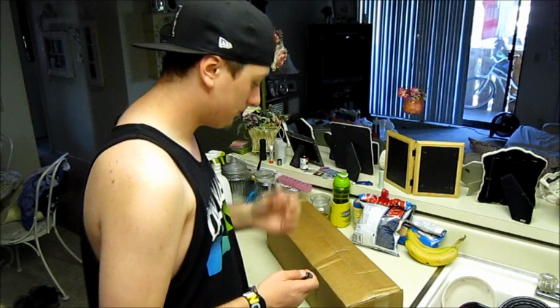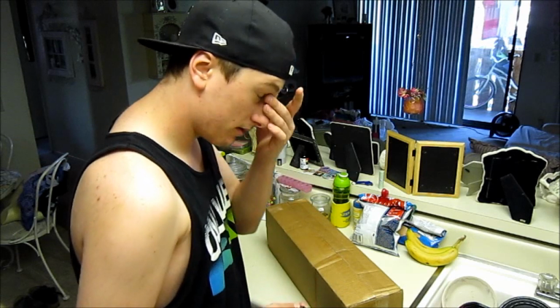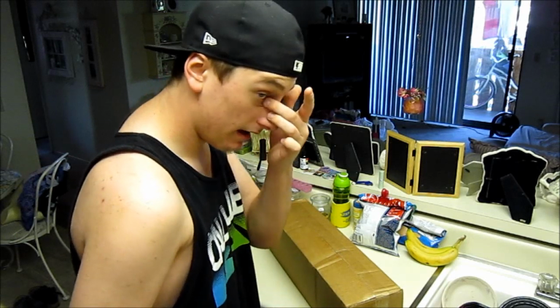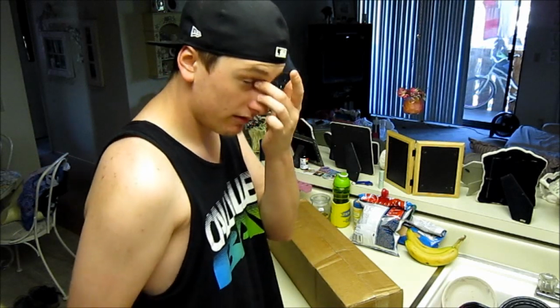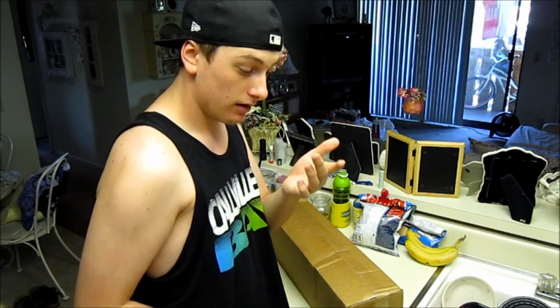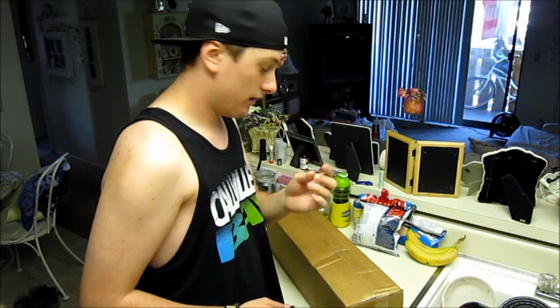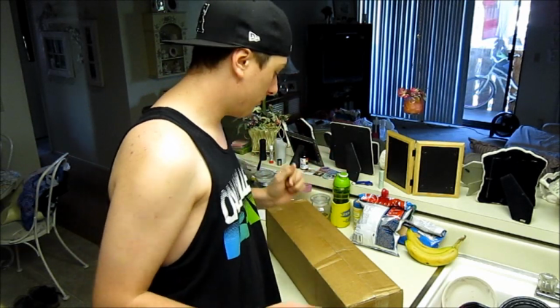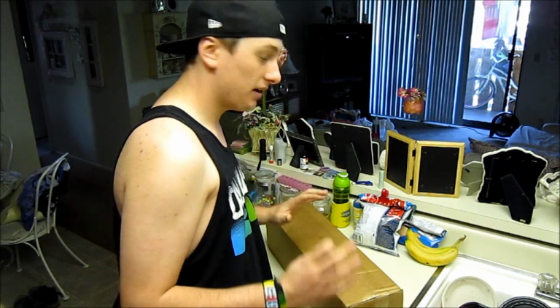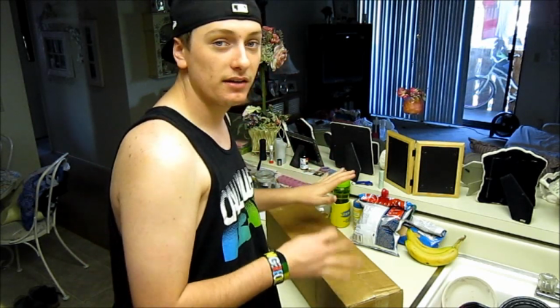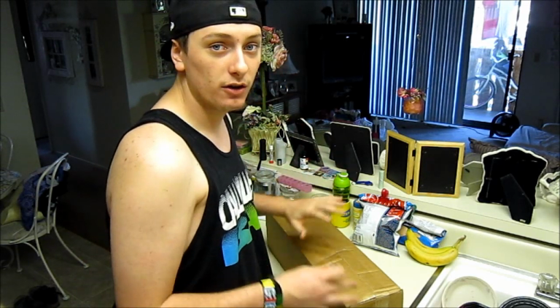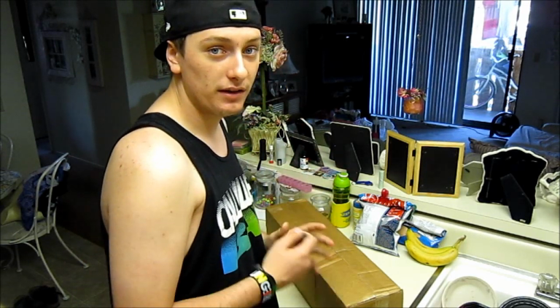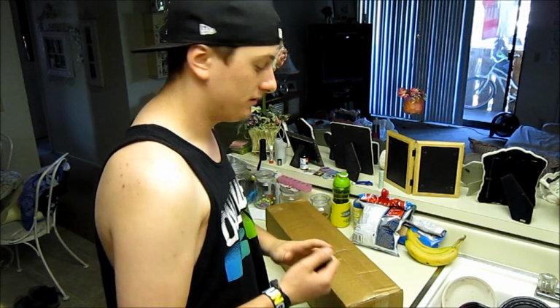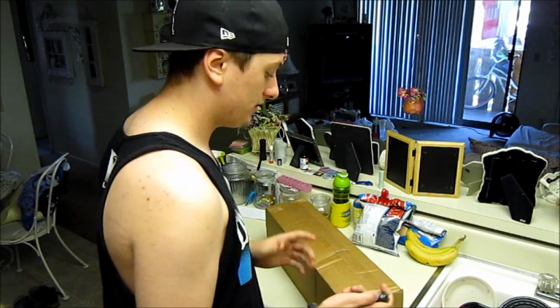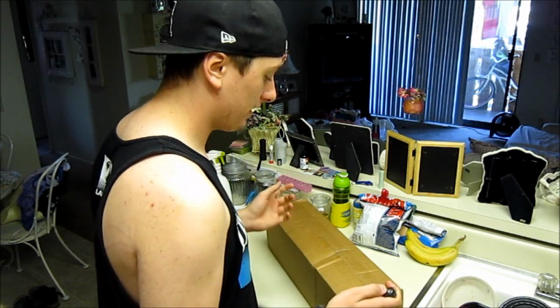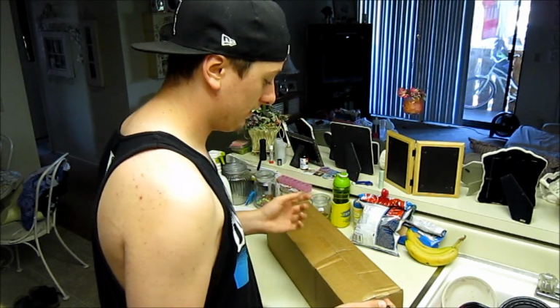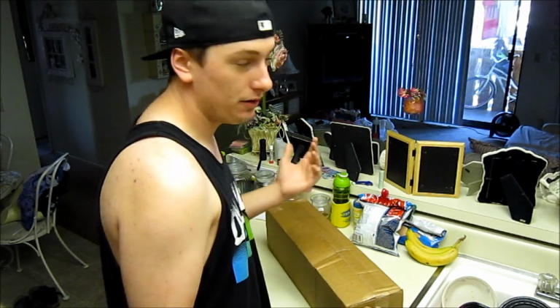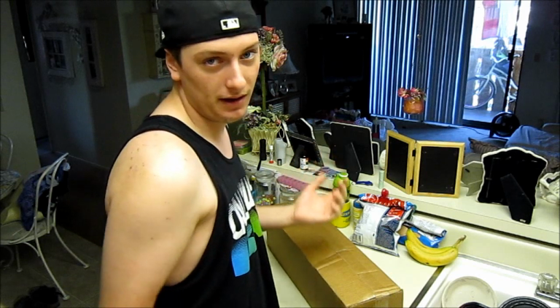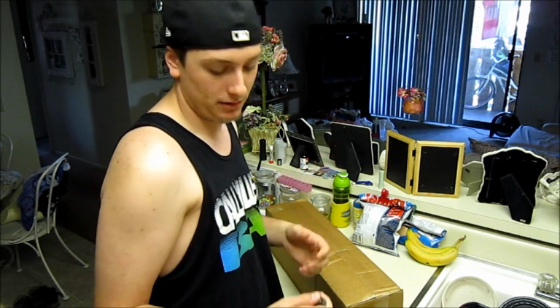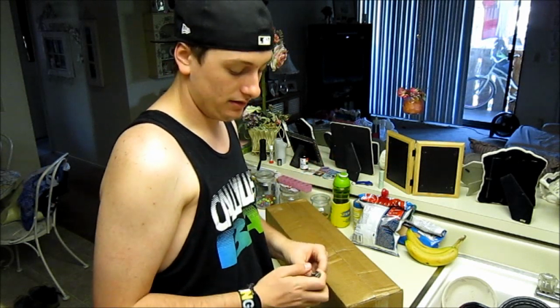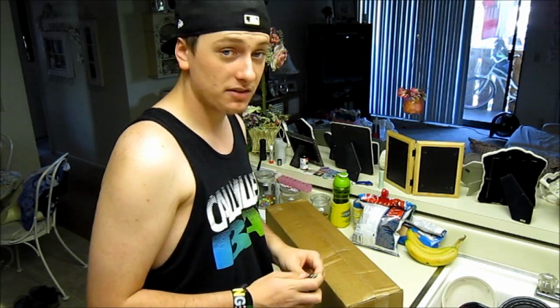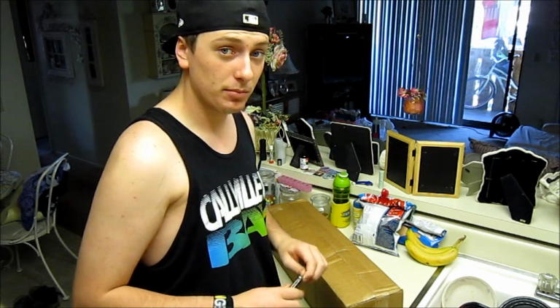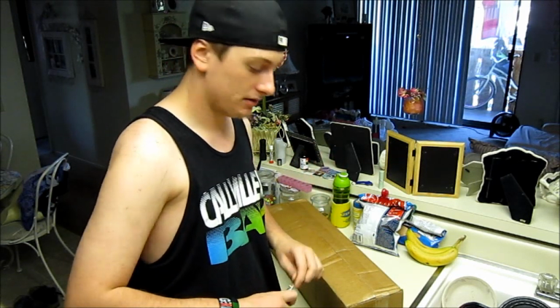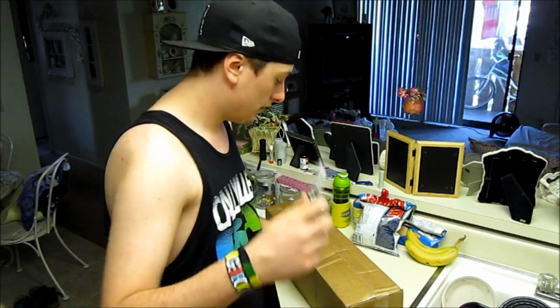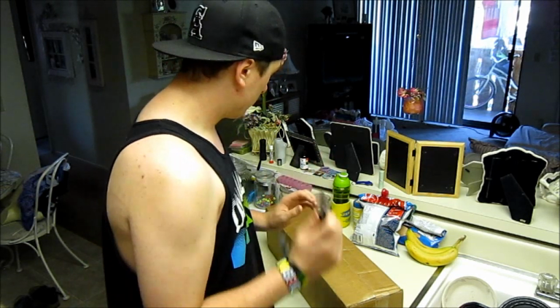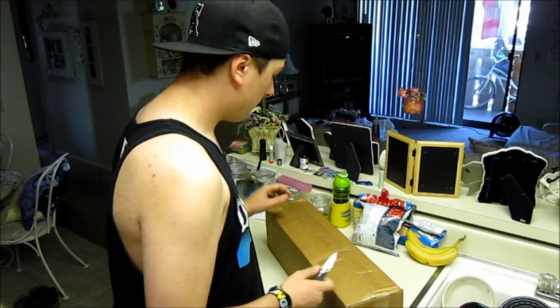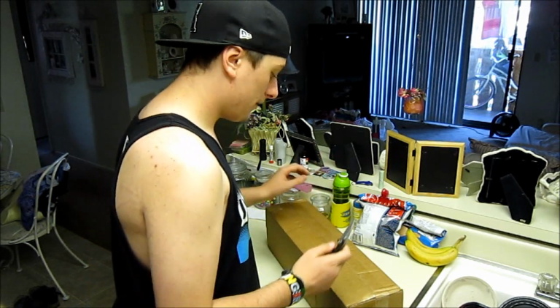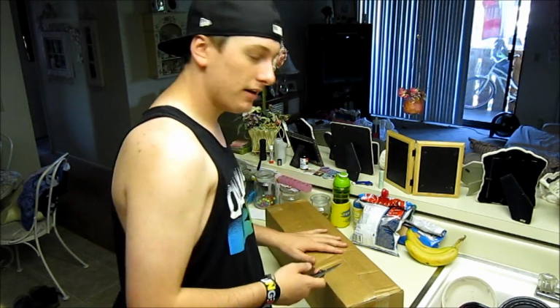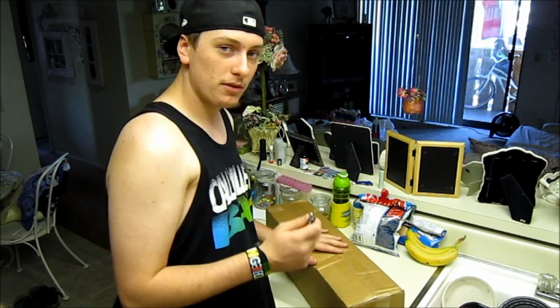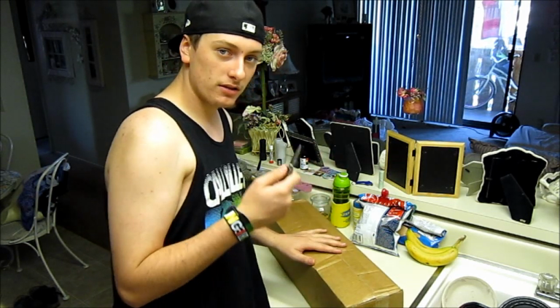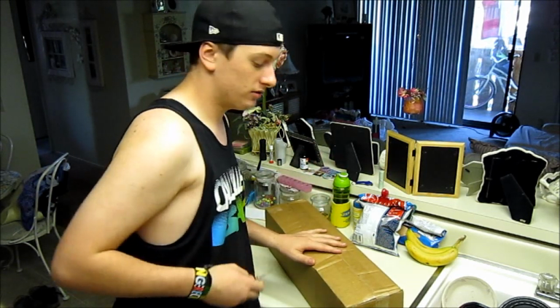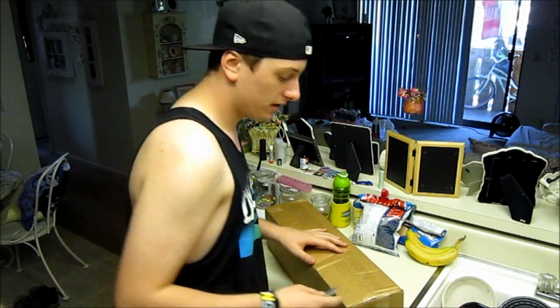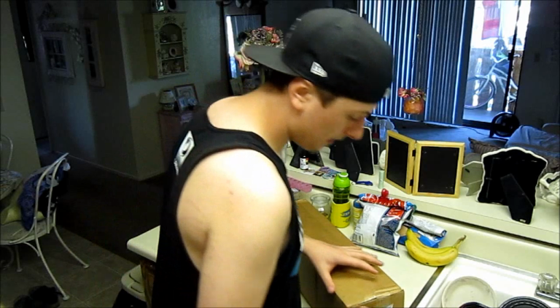I'm just glad I have it. I'm pretty excited to open it and see what I got — well, I know what I got, but just to see it in person. So I'm going to go ahead and open the box and show you guys.